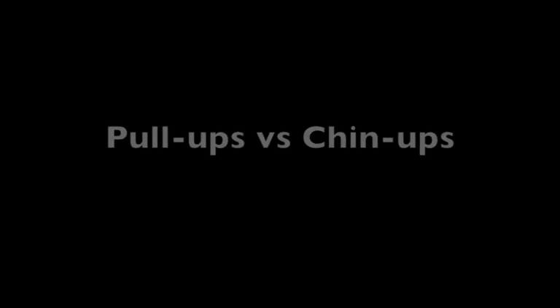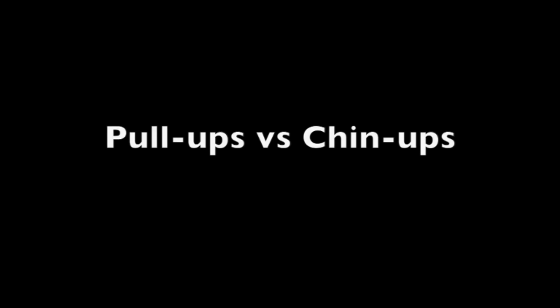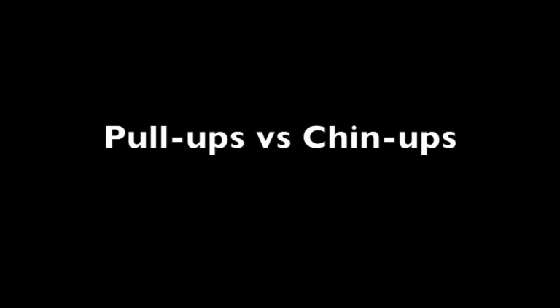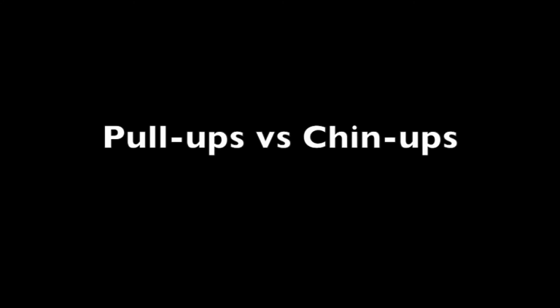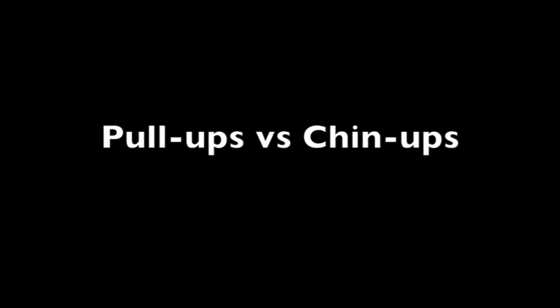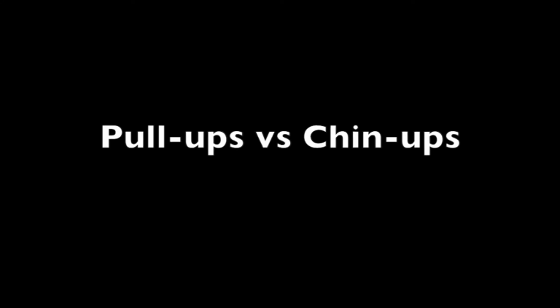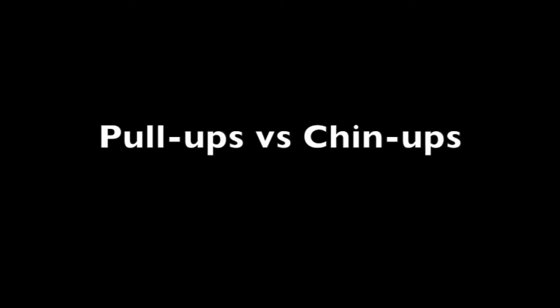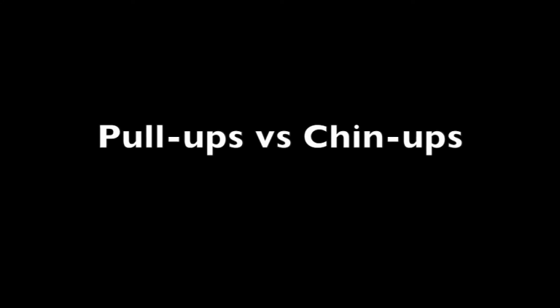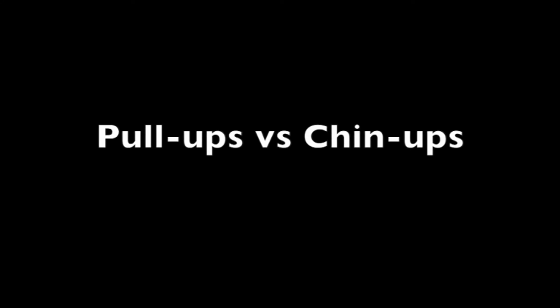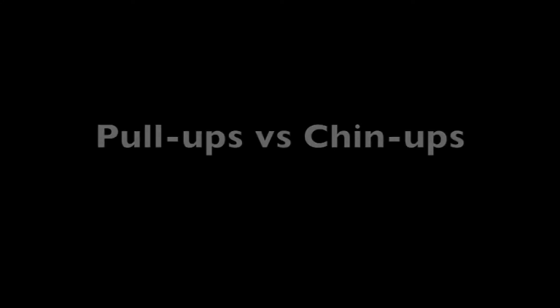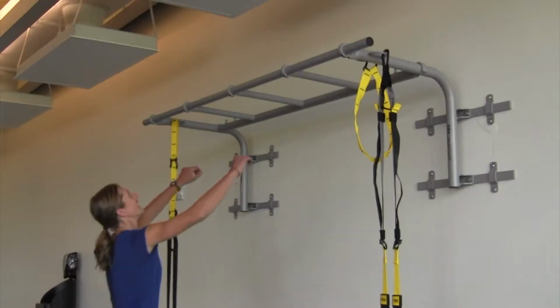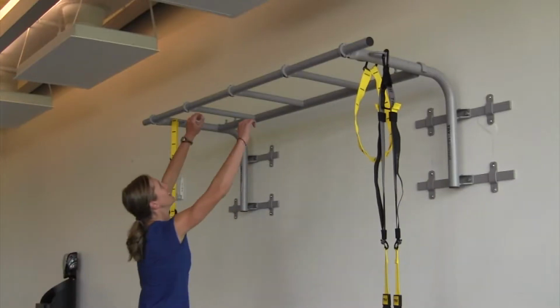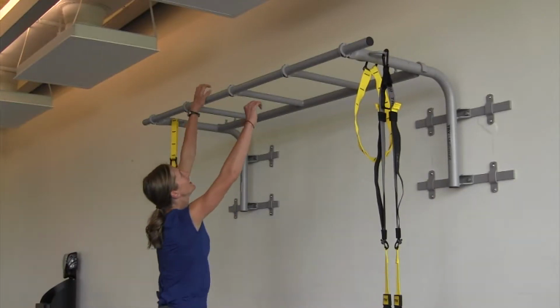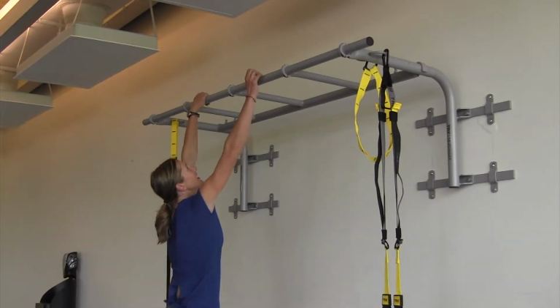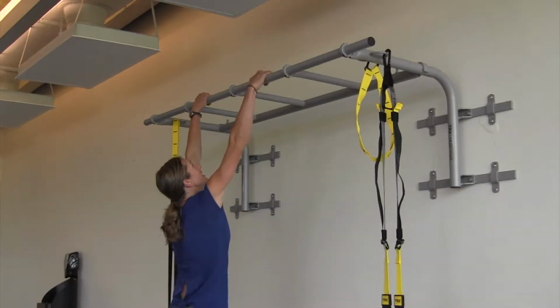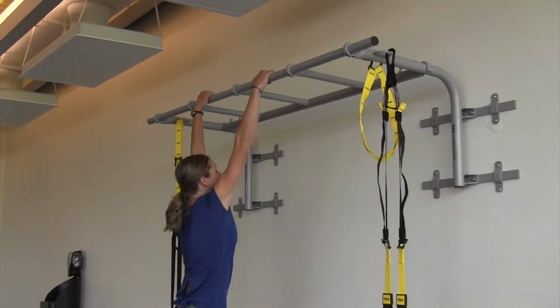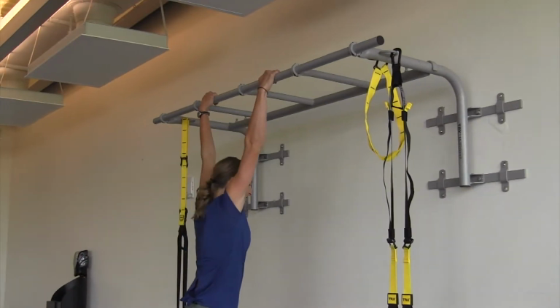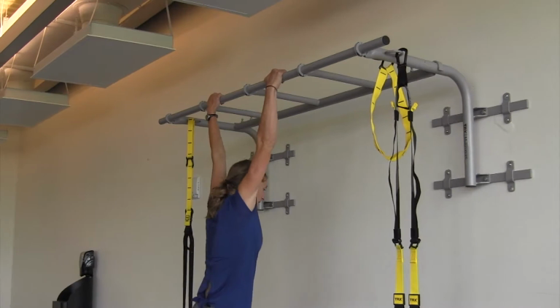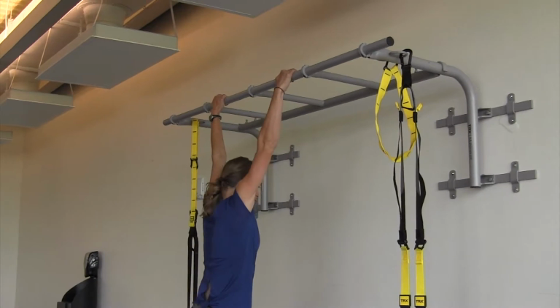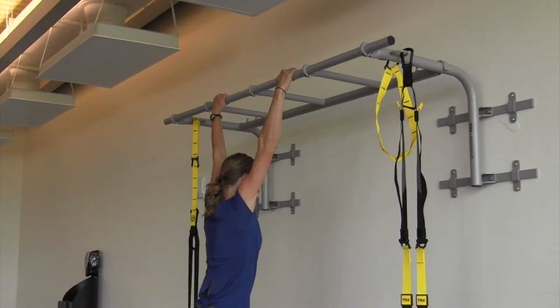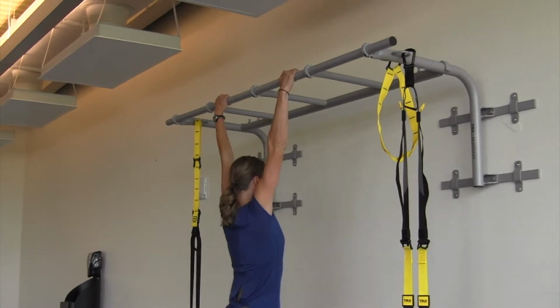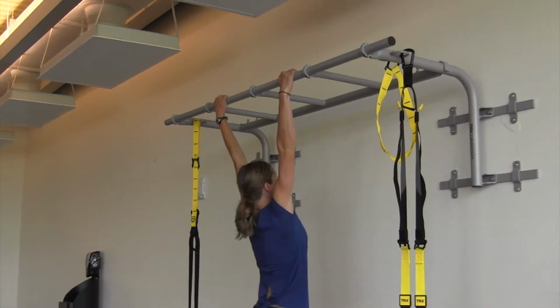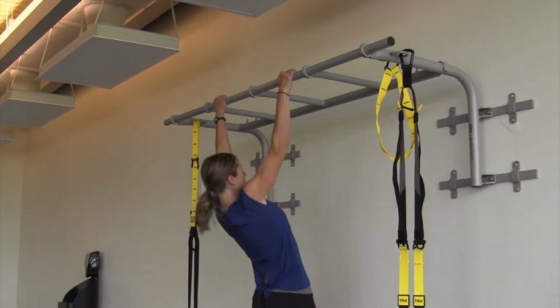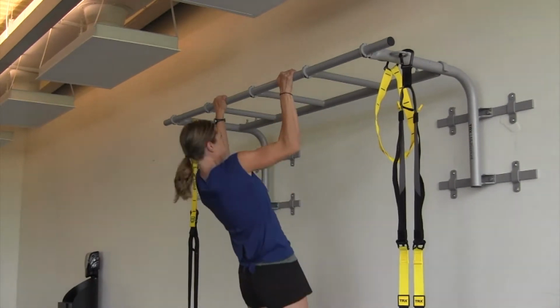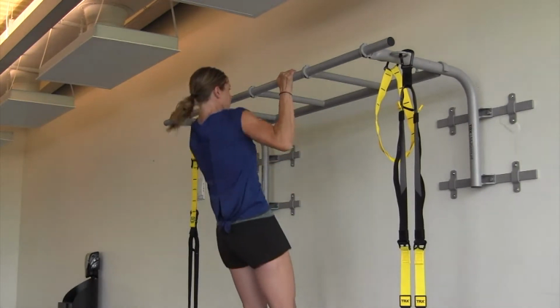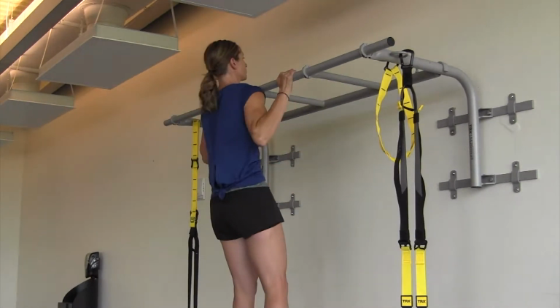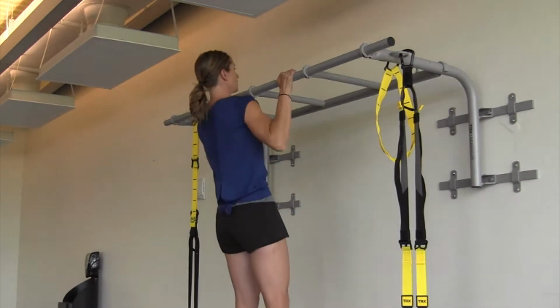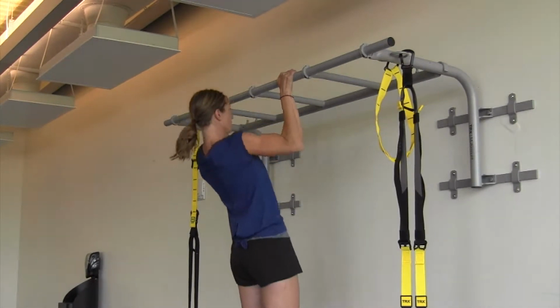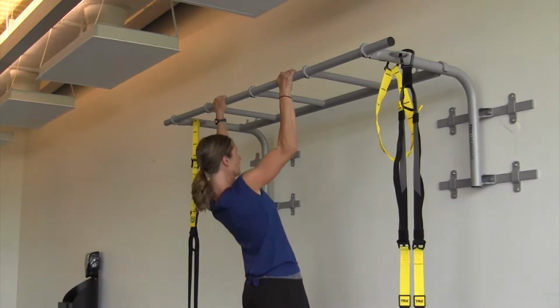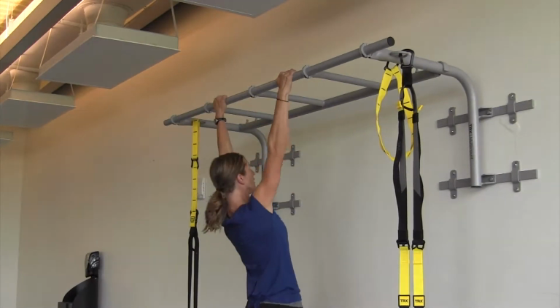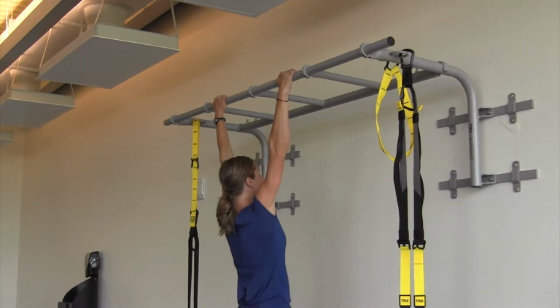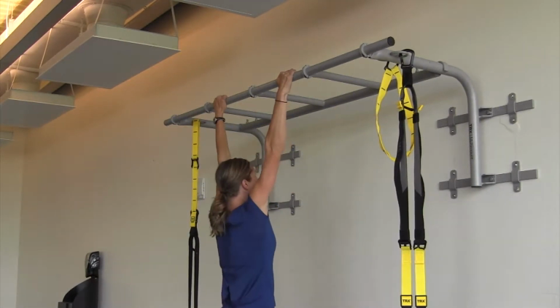Let's talk real quick about pull-ups versus chin-ups. First off, a pull-up is performed with a pronated grip, meaning that your palms are facing away from you.